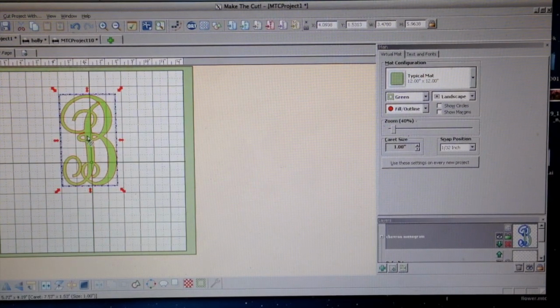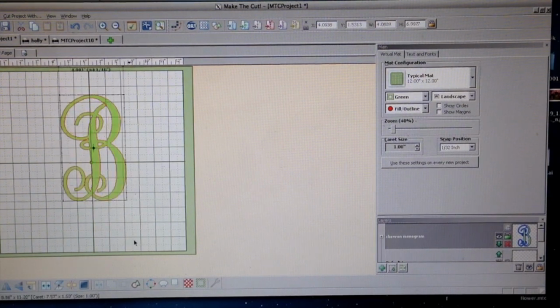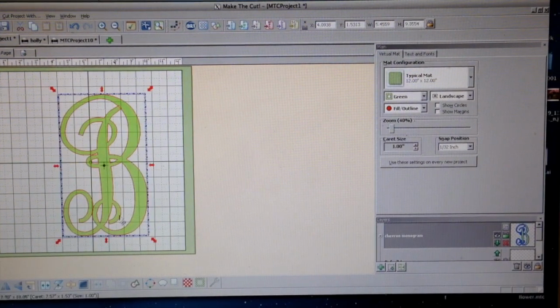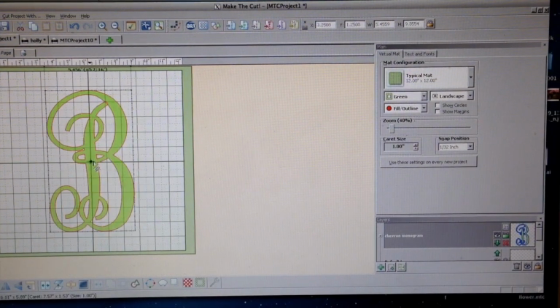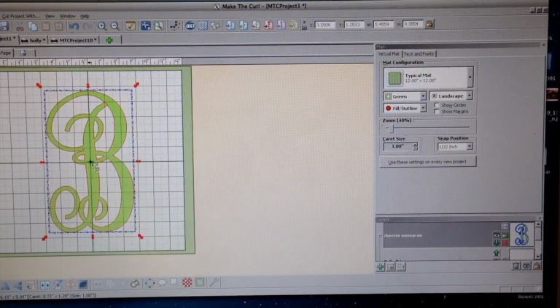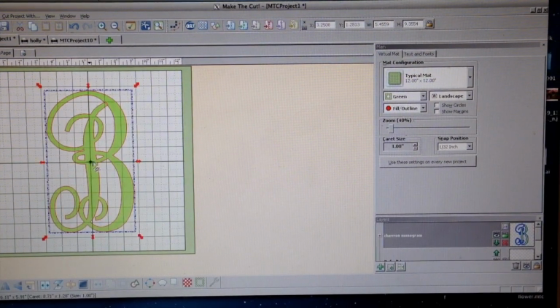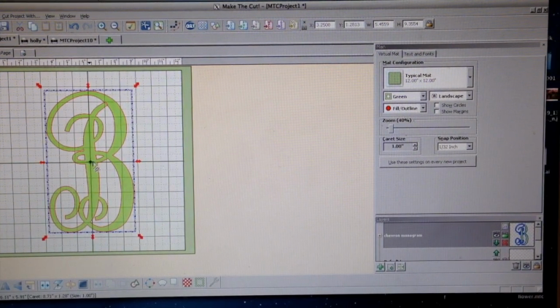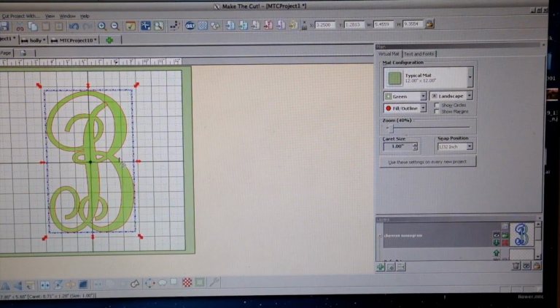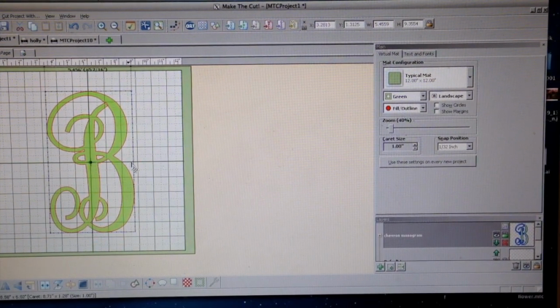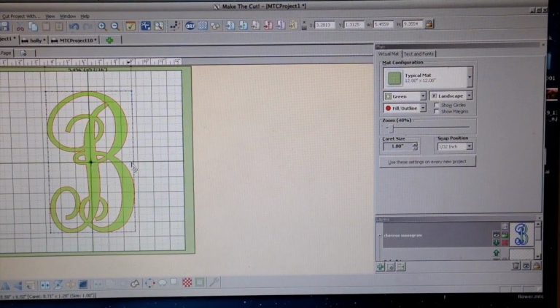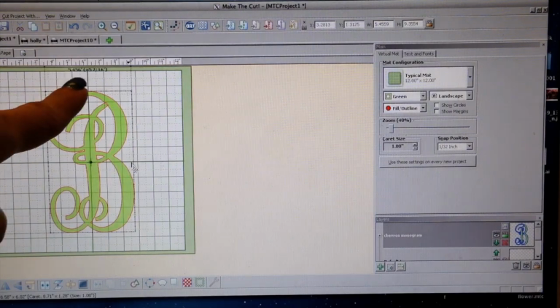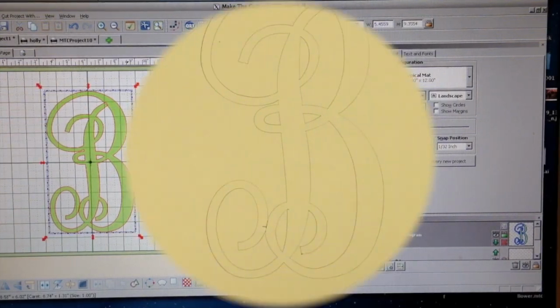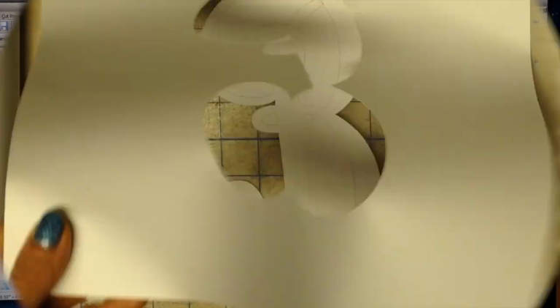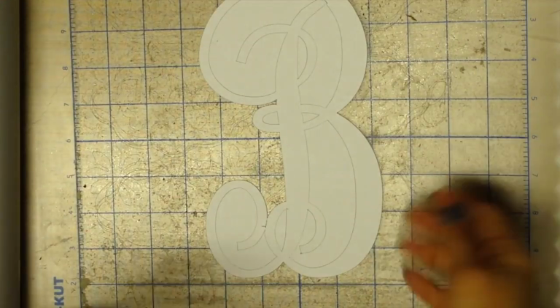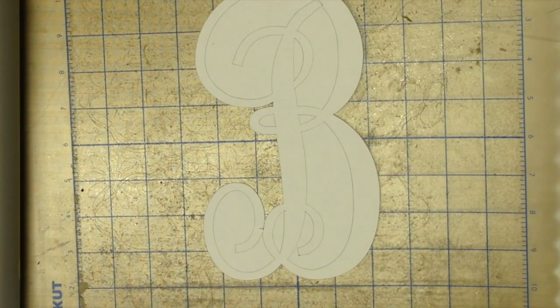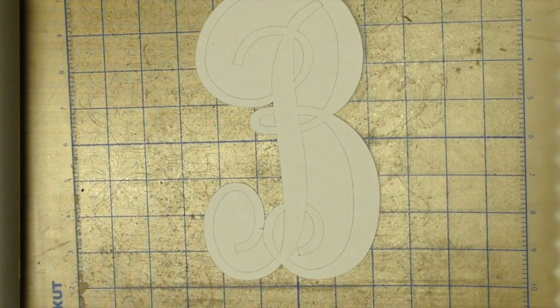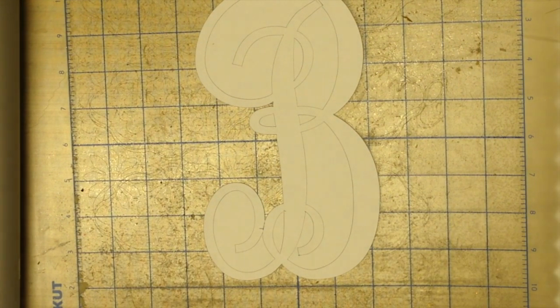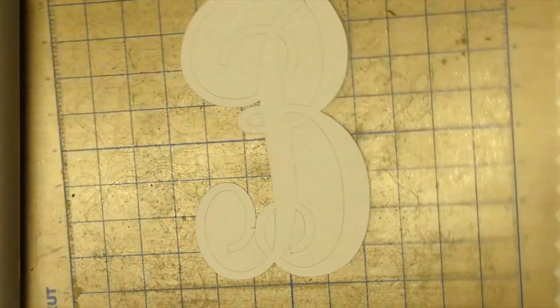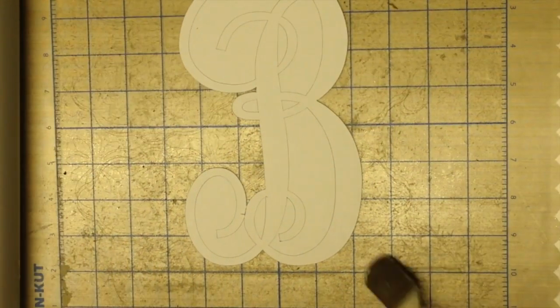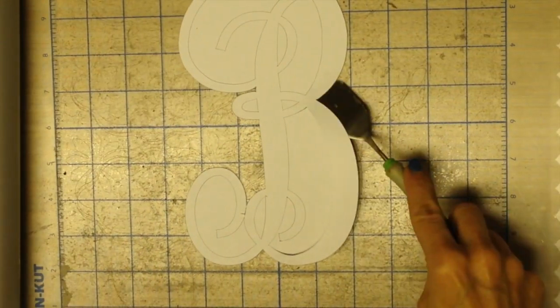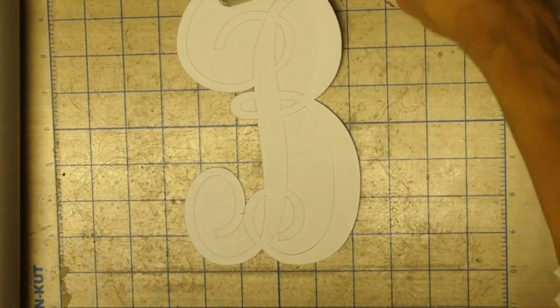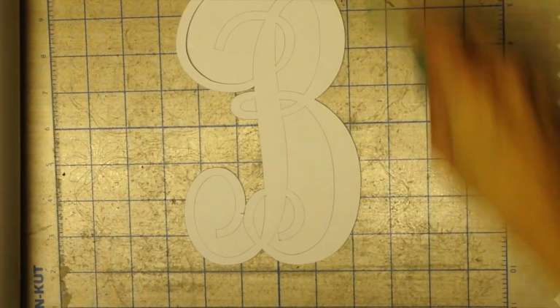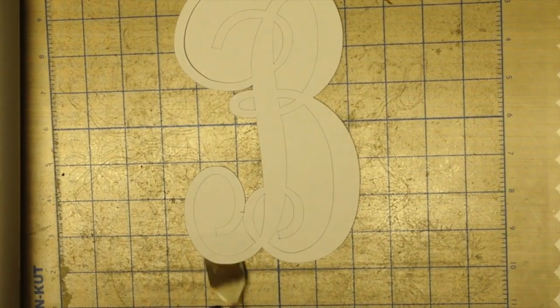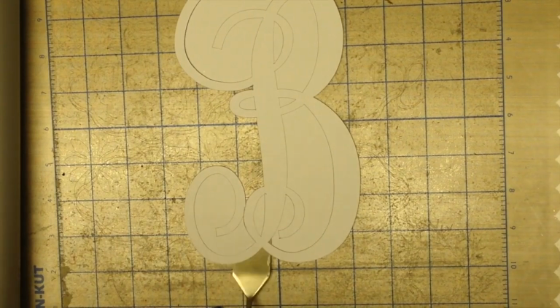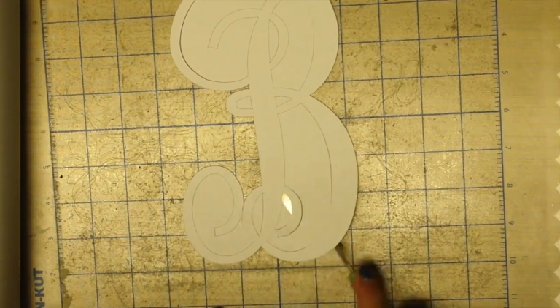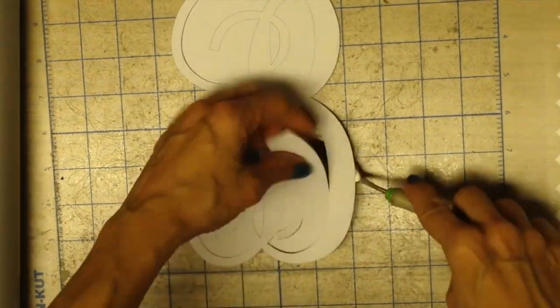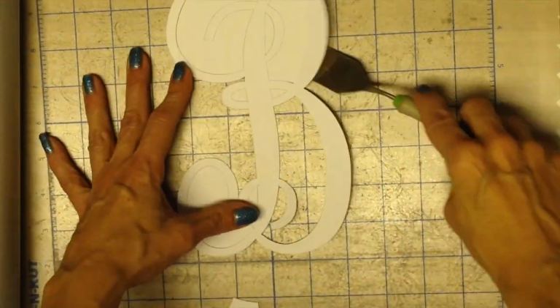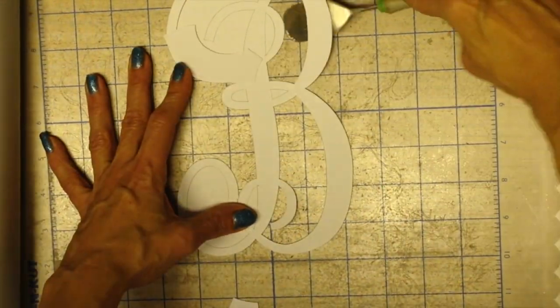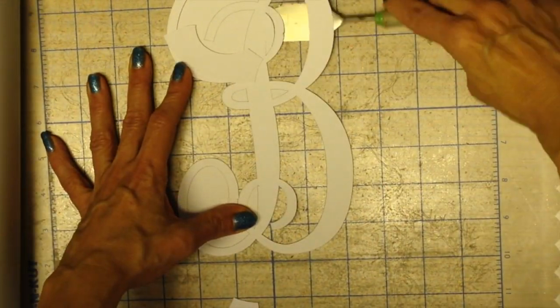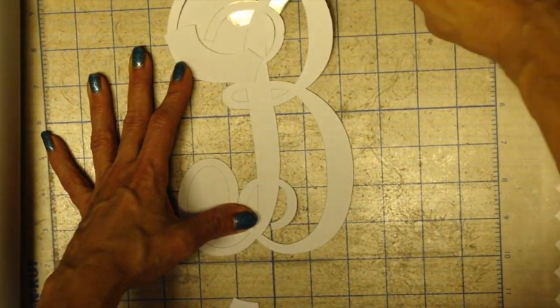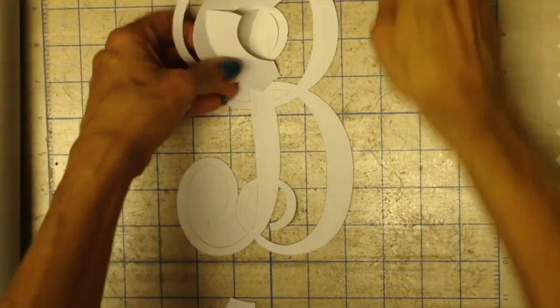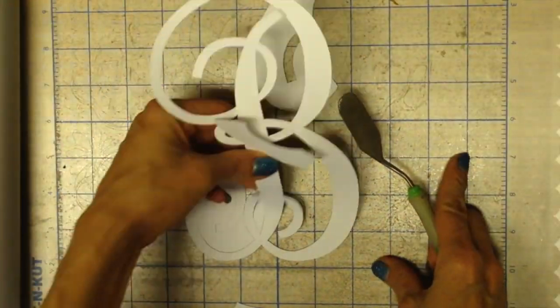Click and drag to size to fit the plaque perfectly. I cut three Bs out of white cardstock with a force of 83 and the speed of 10.